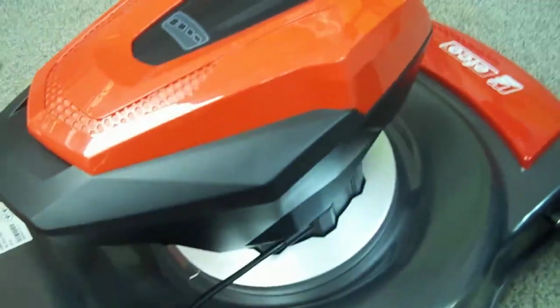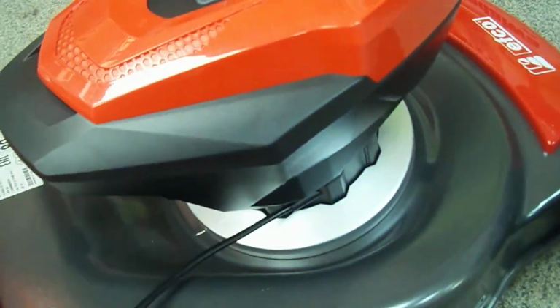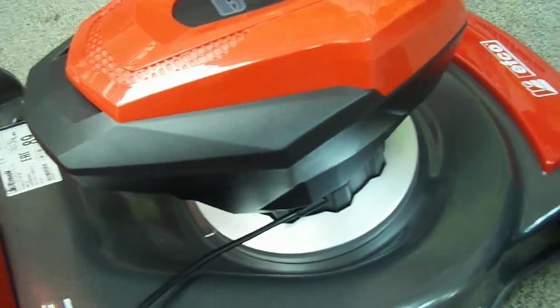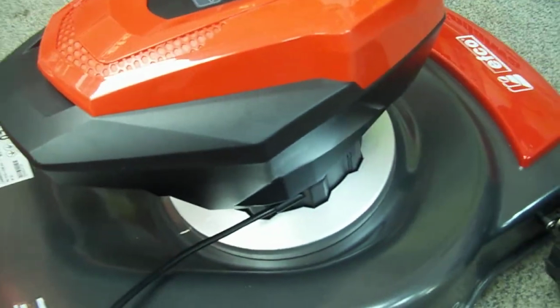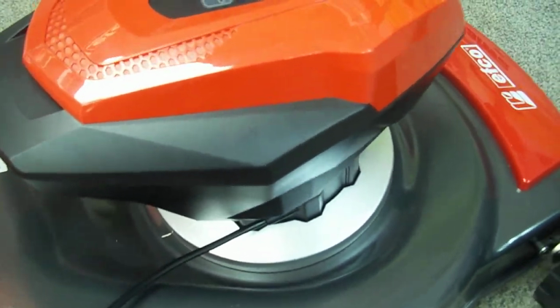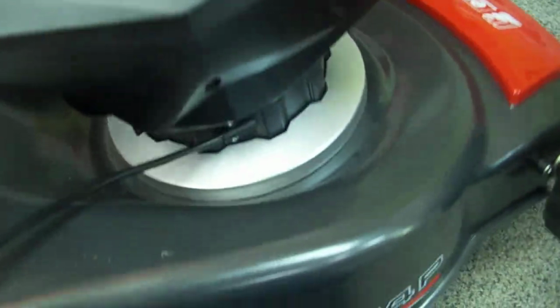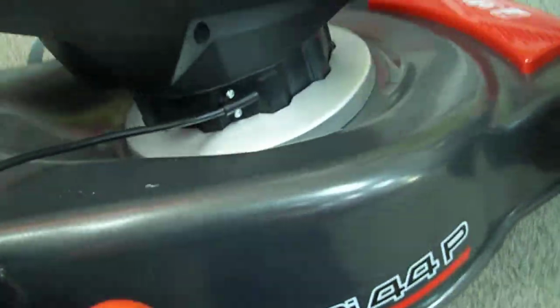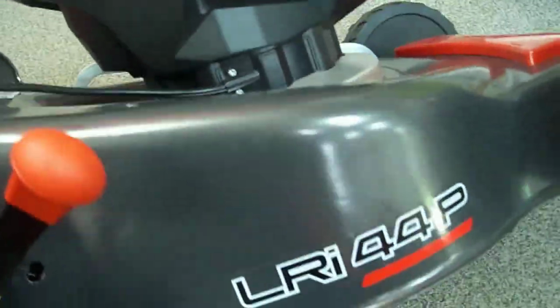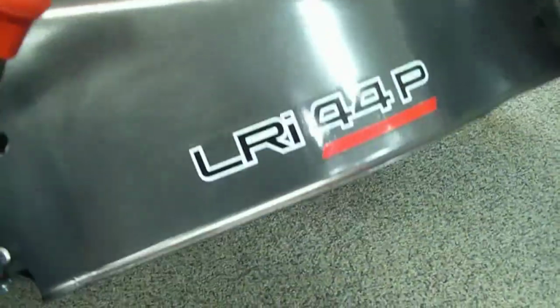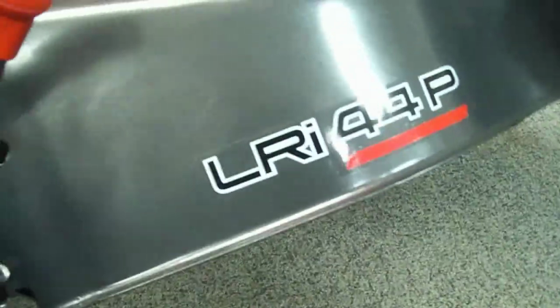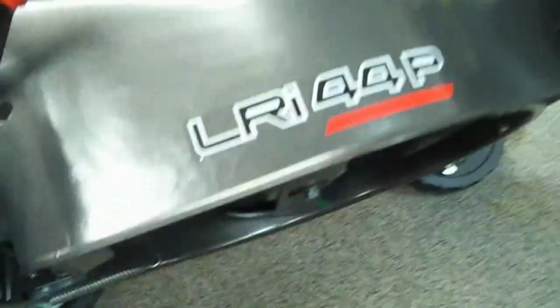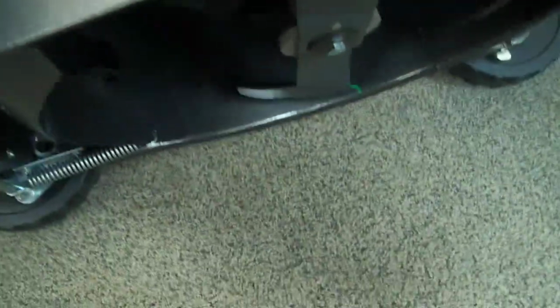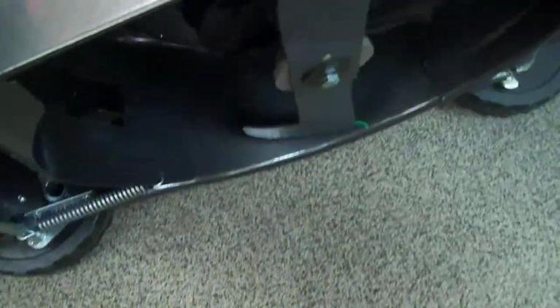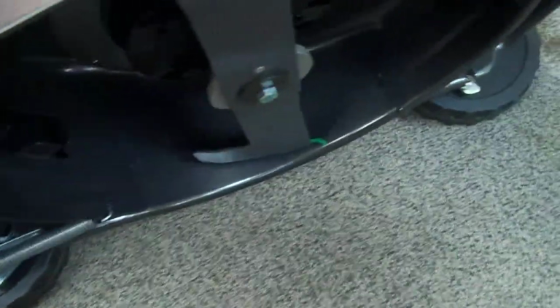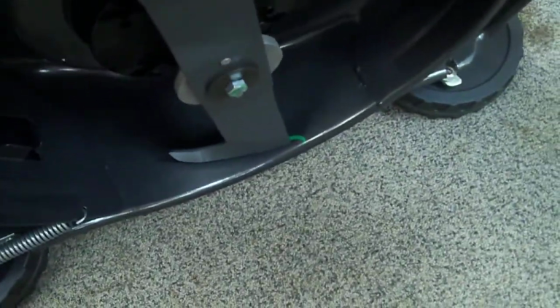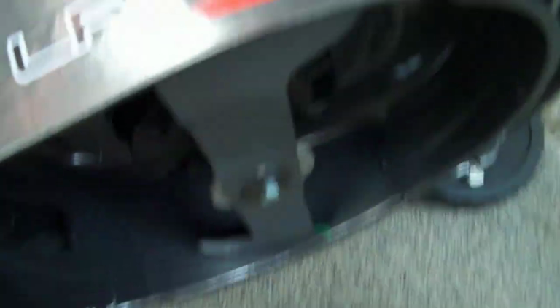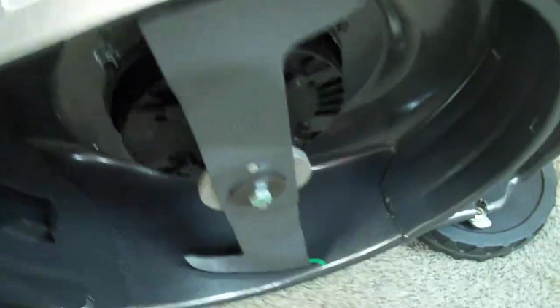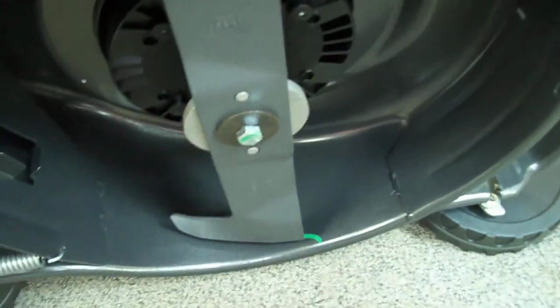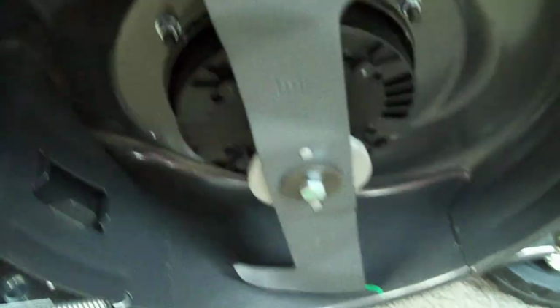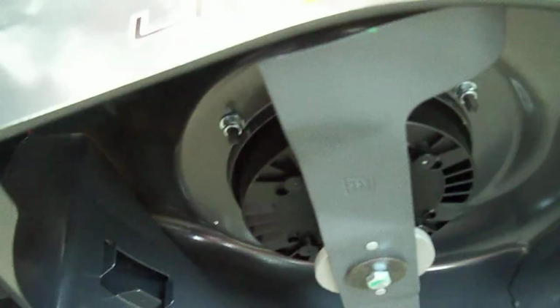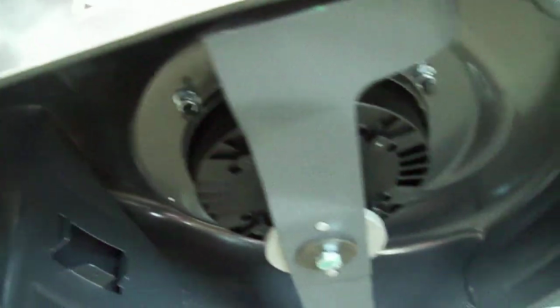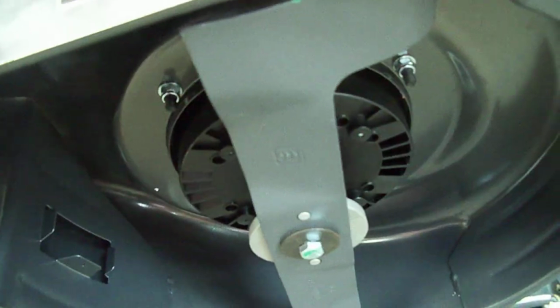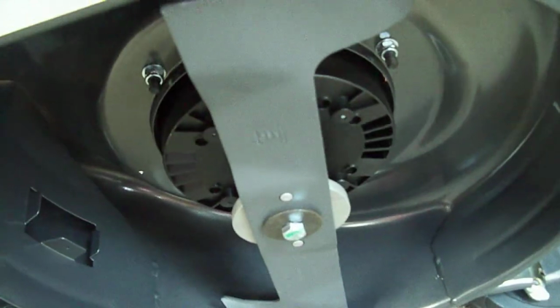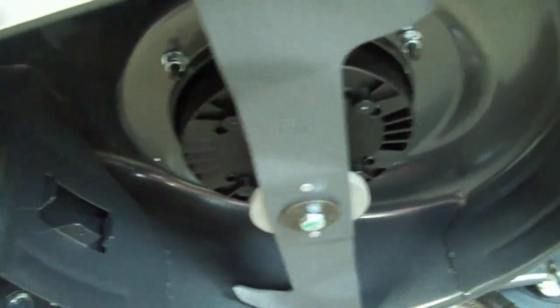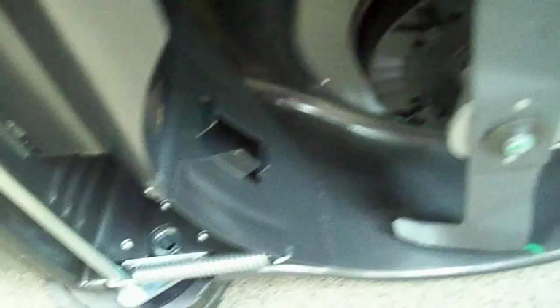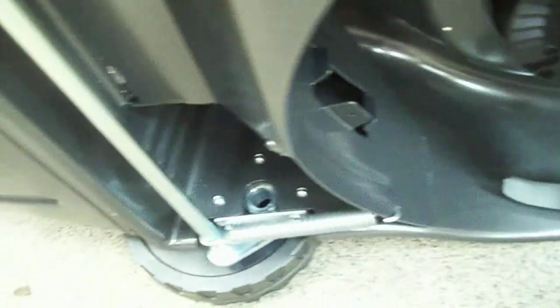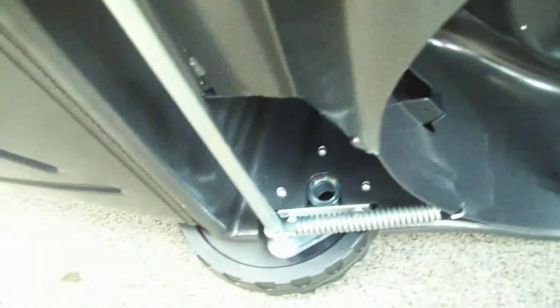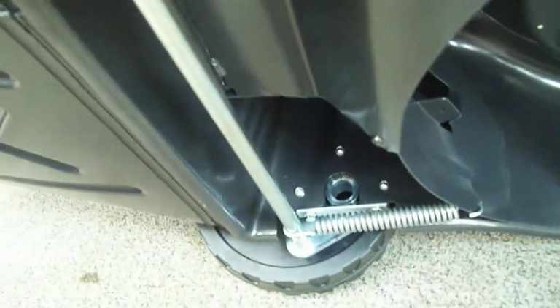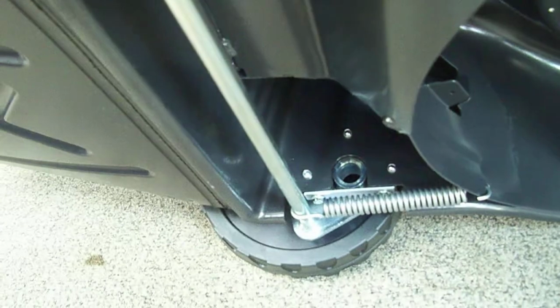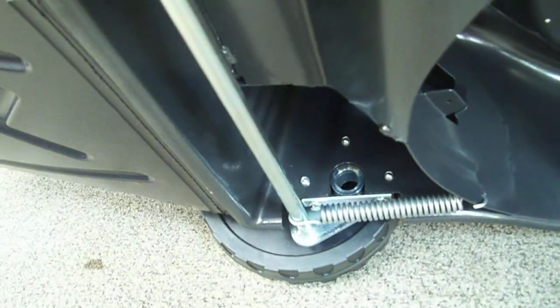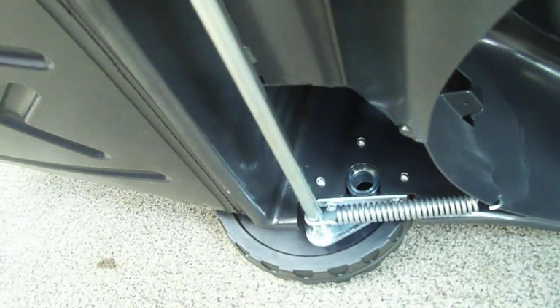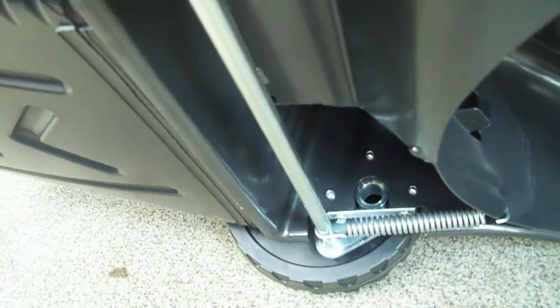If we just flip it up over its side for a minute — underneath you can see the steel deck, strong blade, all wheels have got ball bearings on them, and strong sealed axles.